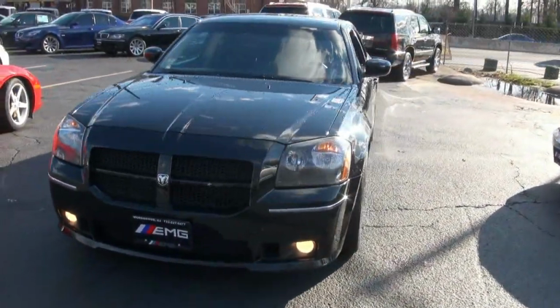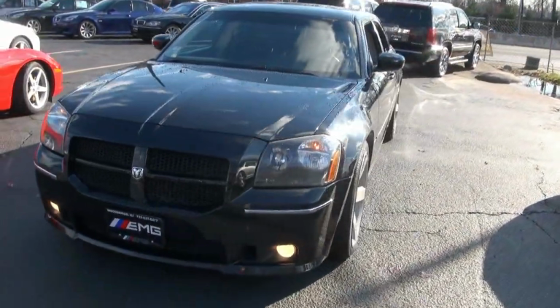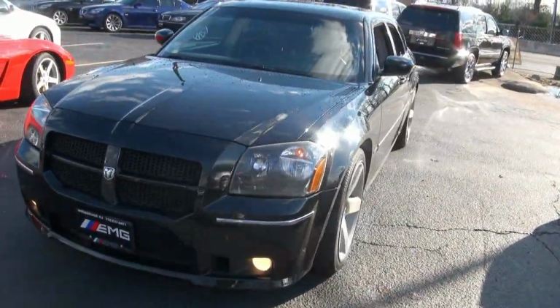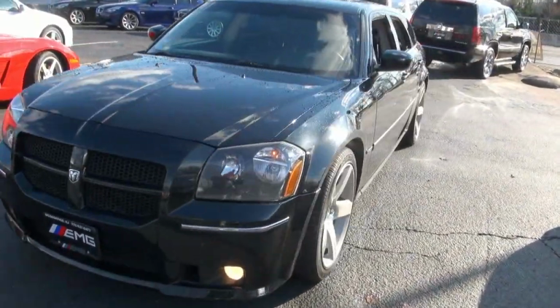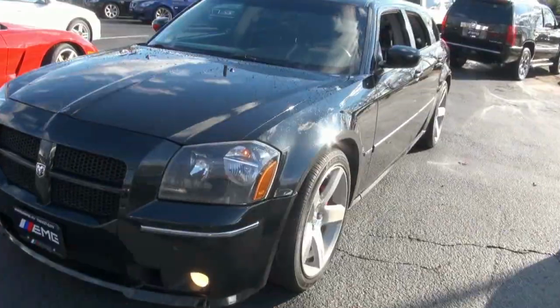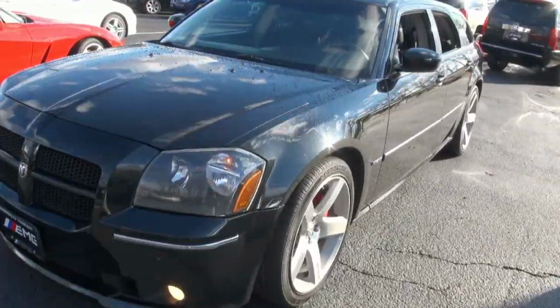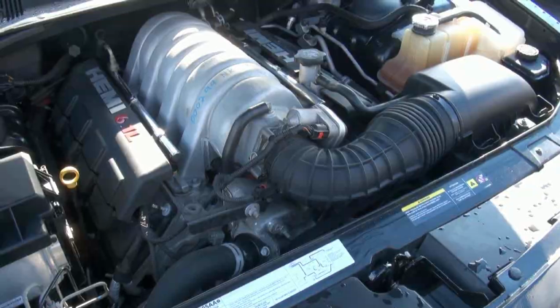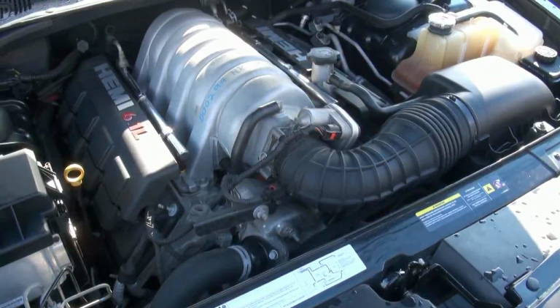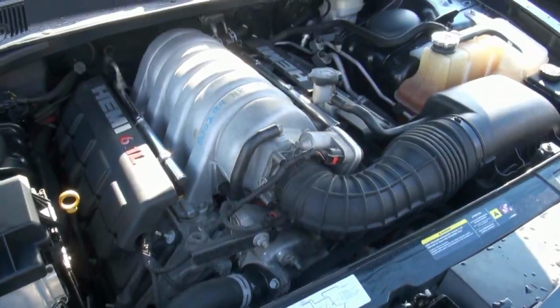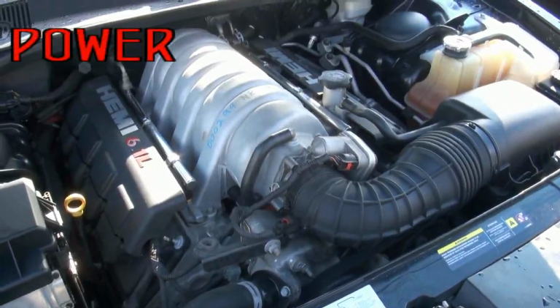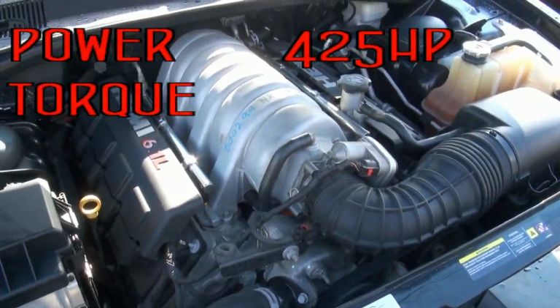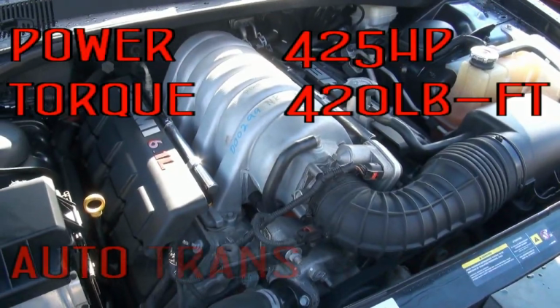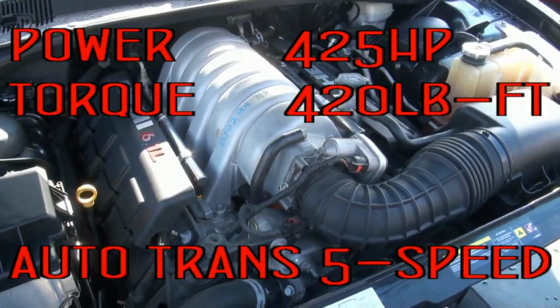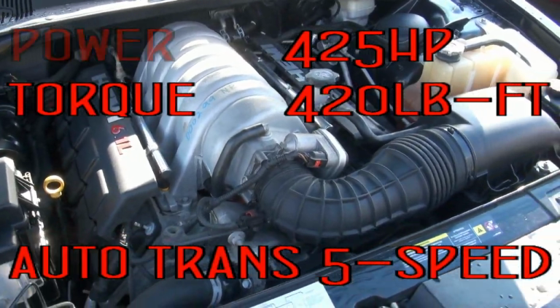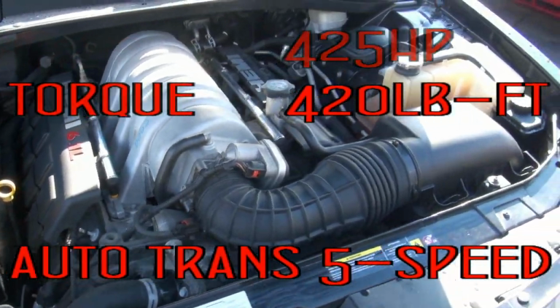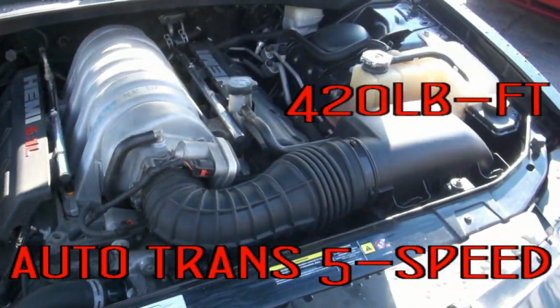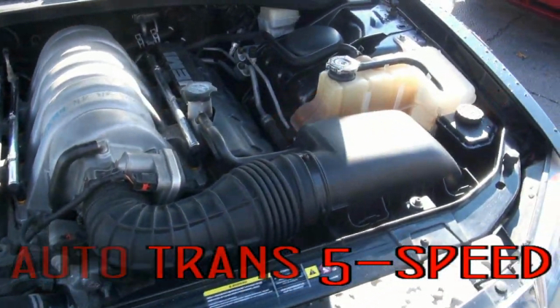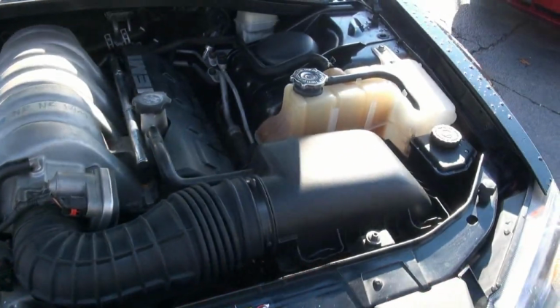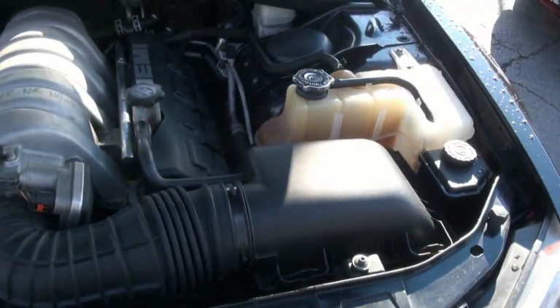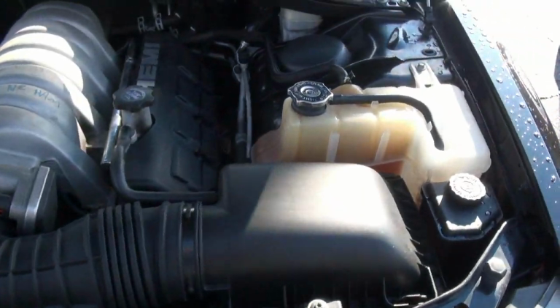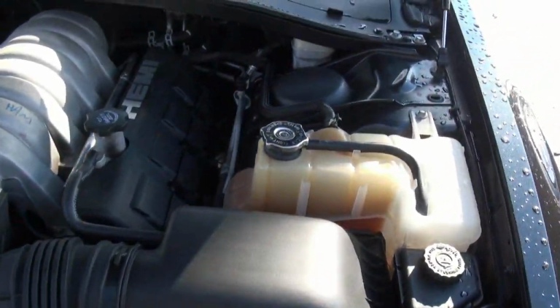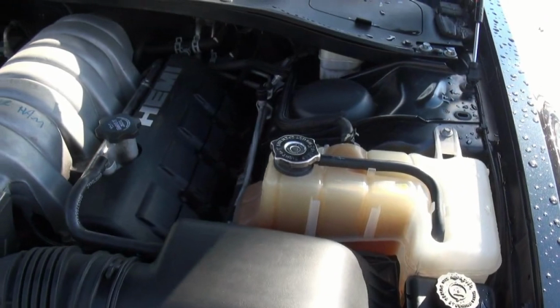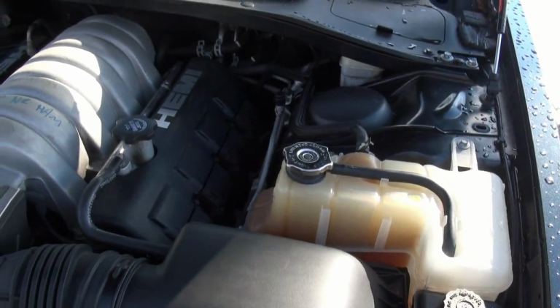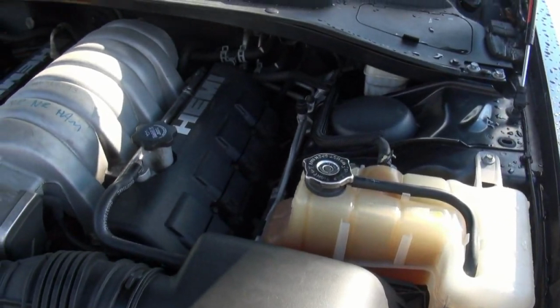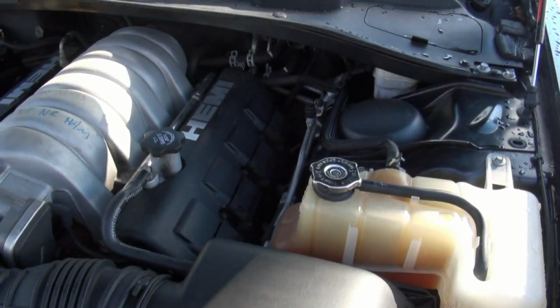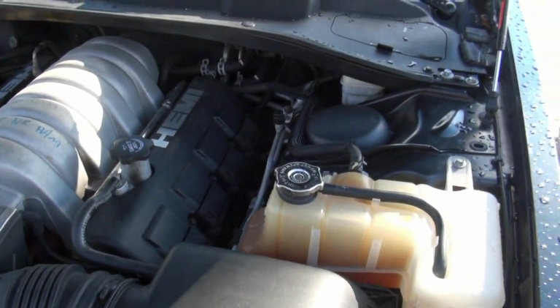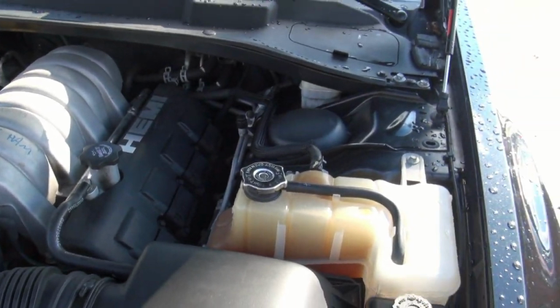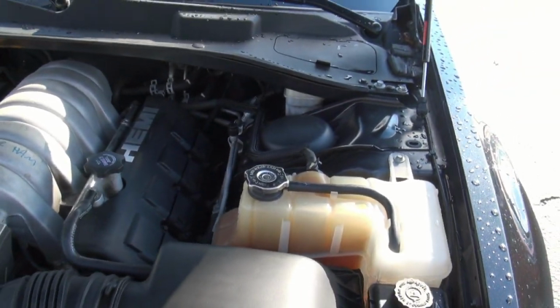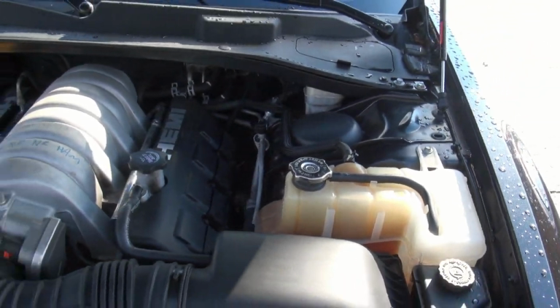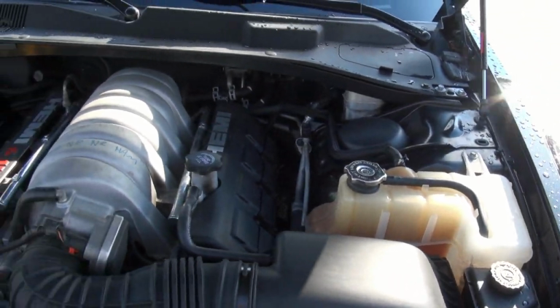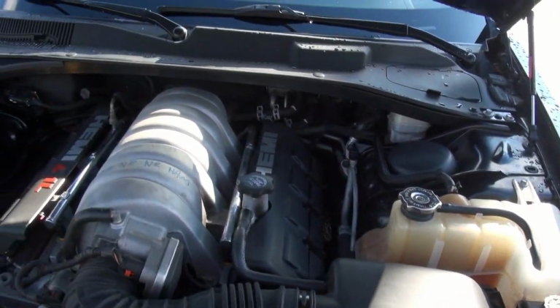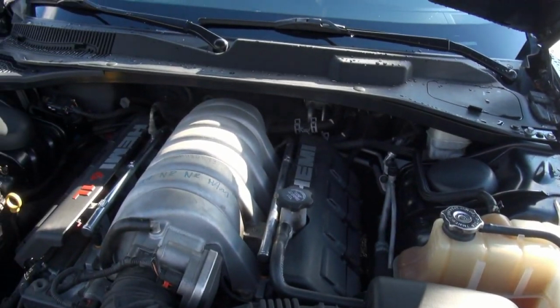All right, let's take a look at that engine. There's the beast — the 6.1 liter Hemi engine. This thing puts out 425 horsepower.